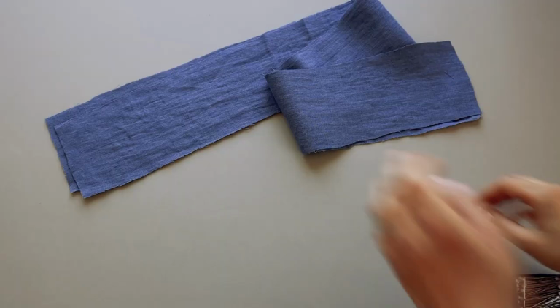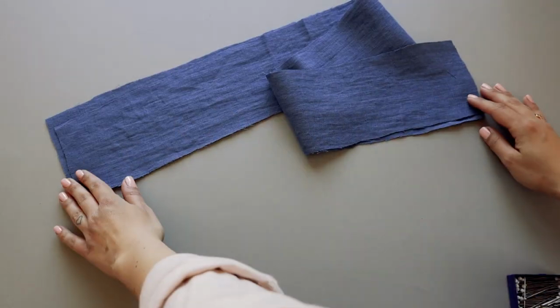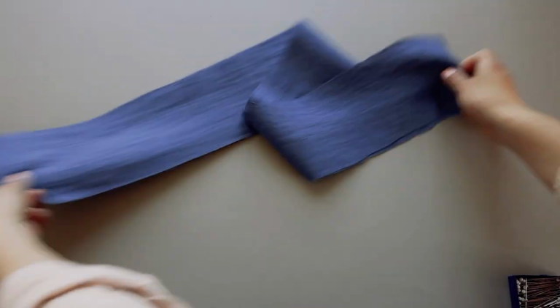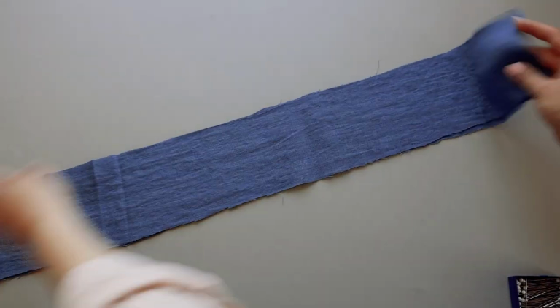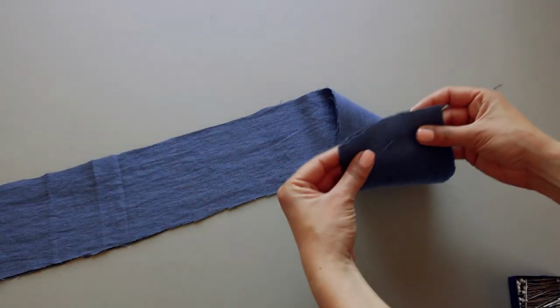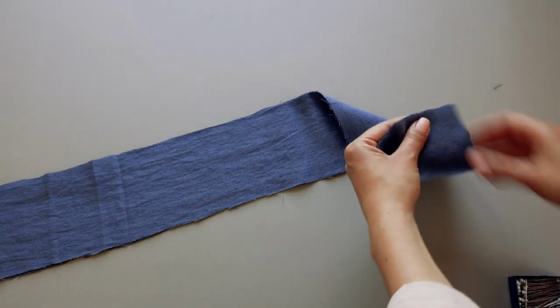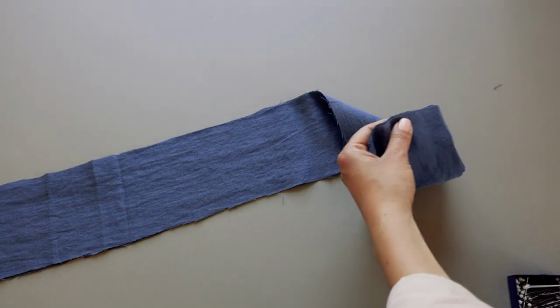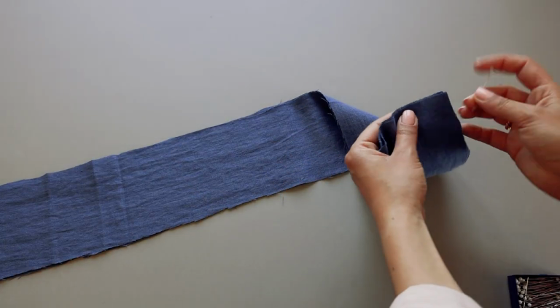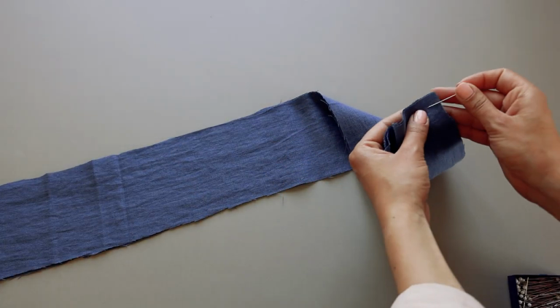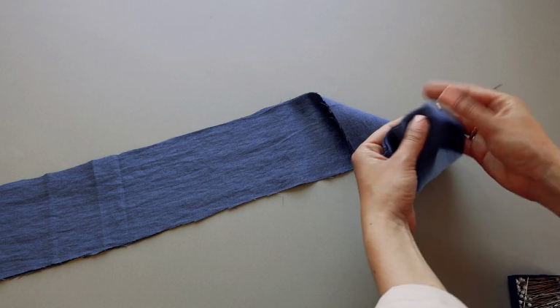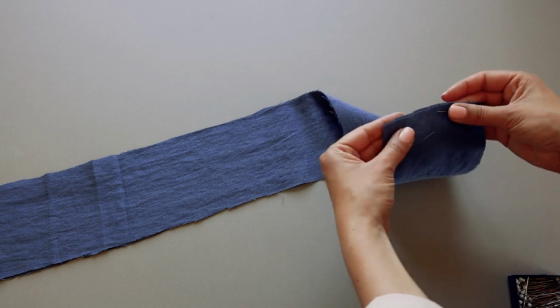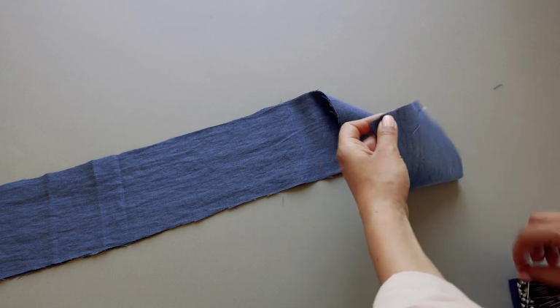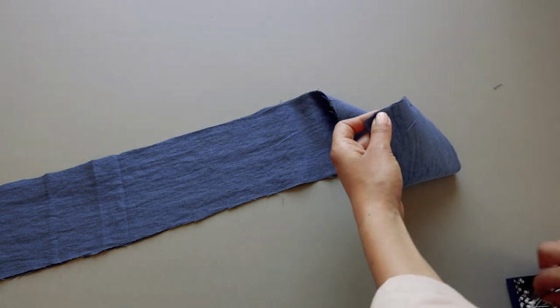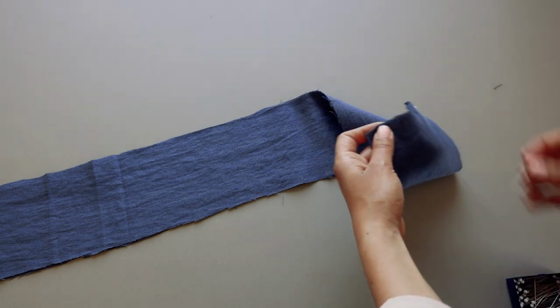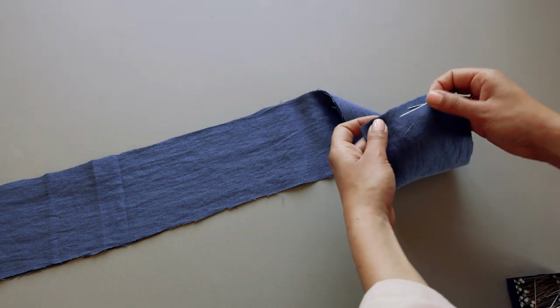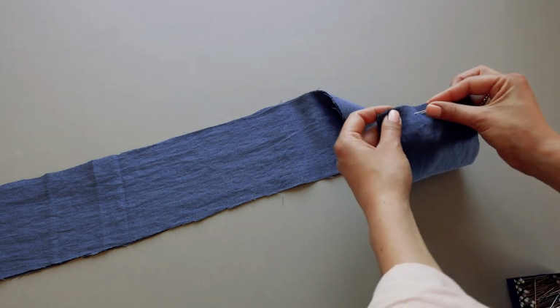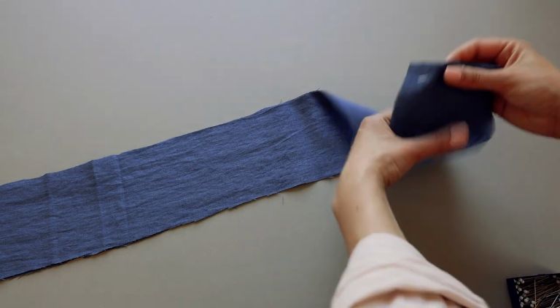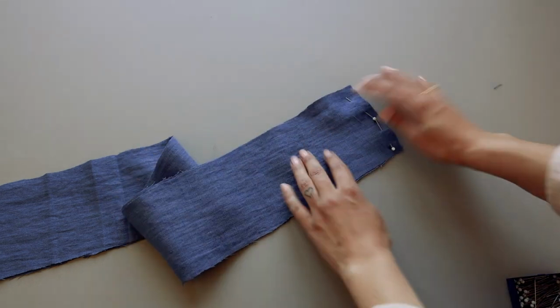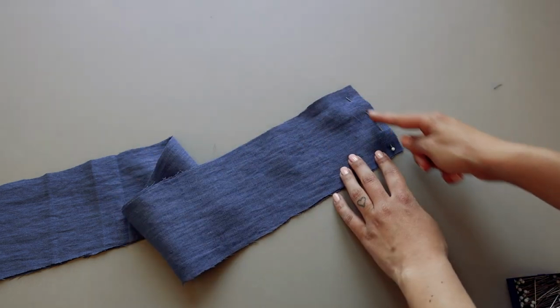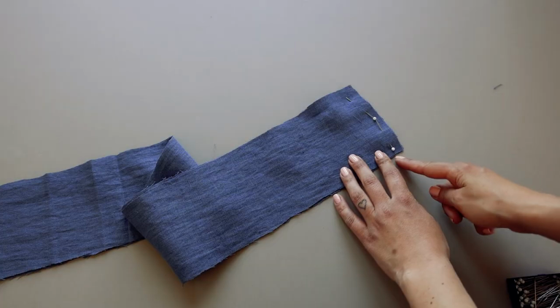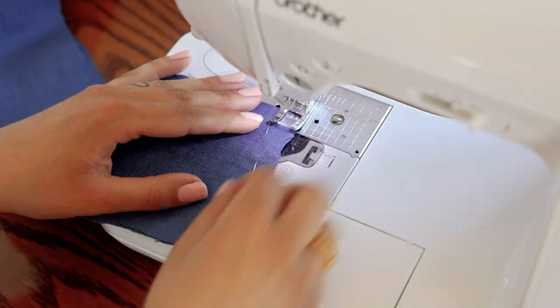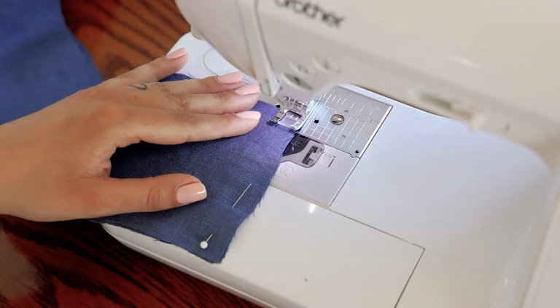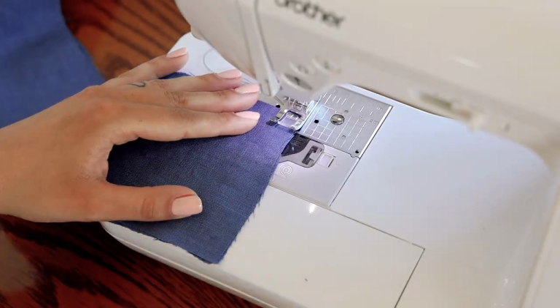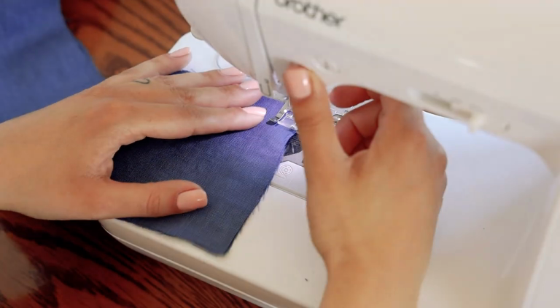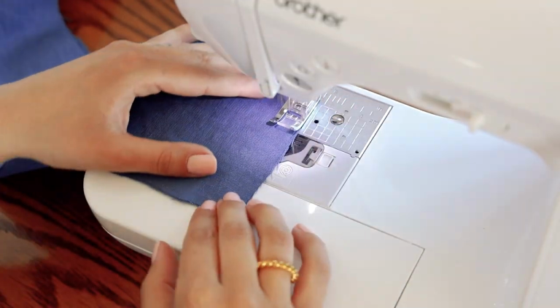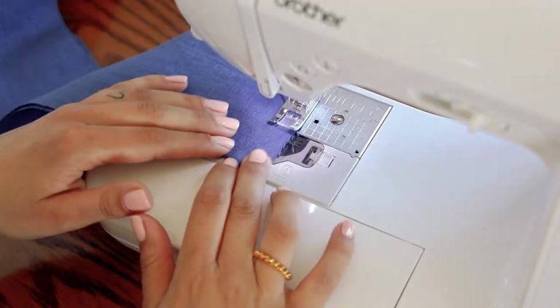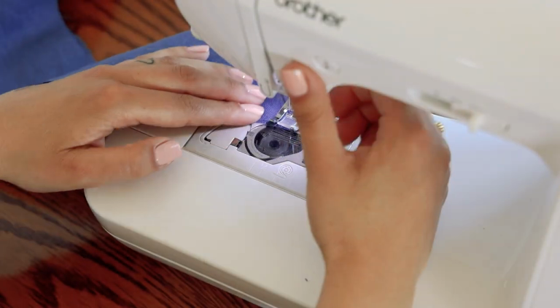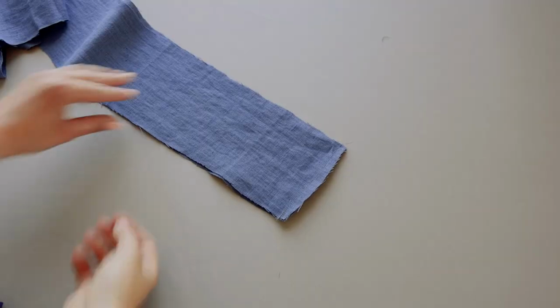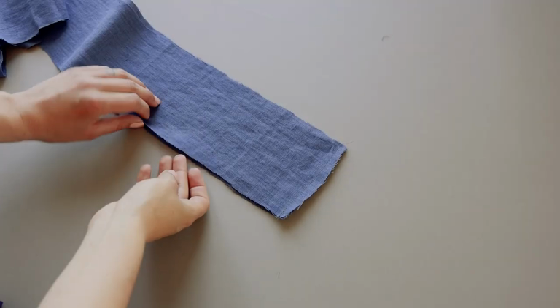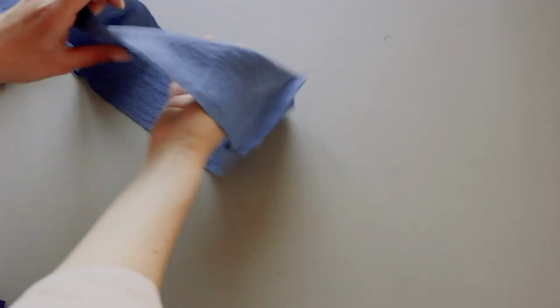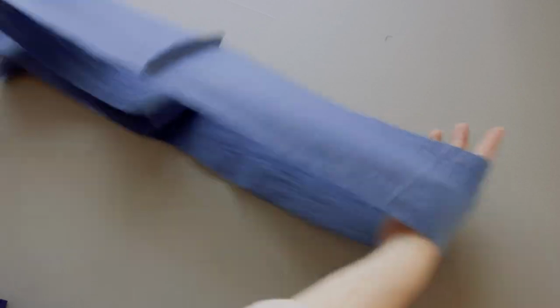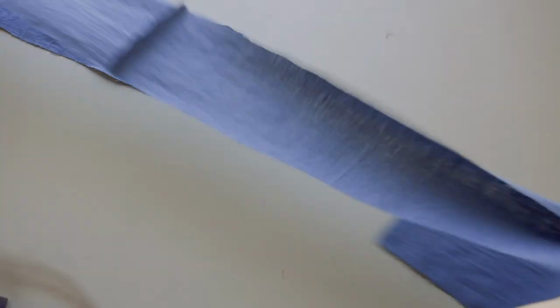Now we need to make a belt. Take 2 belt pieces and sew them together. Open the seam and fold the belt in half.